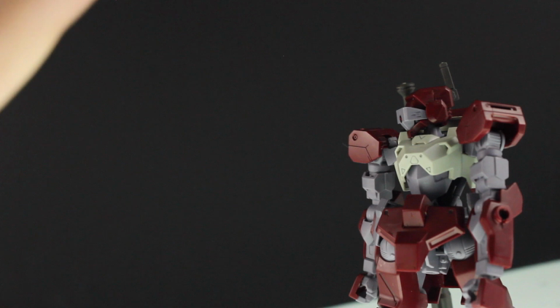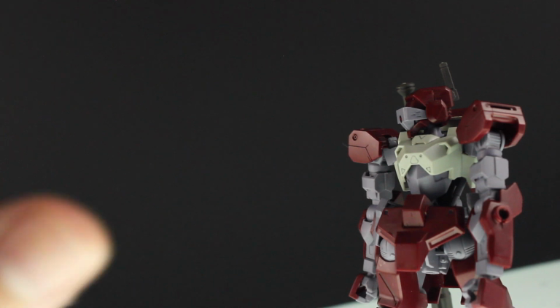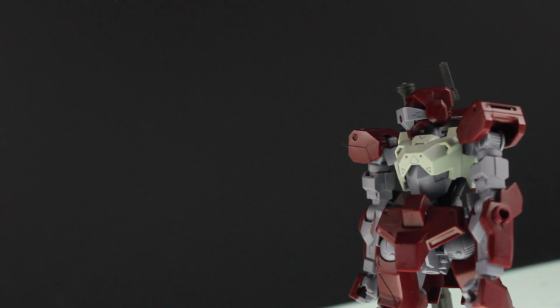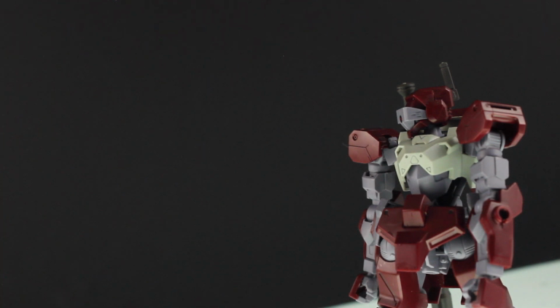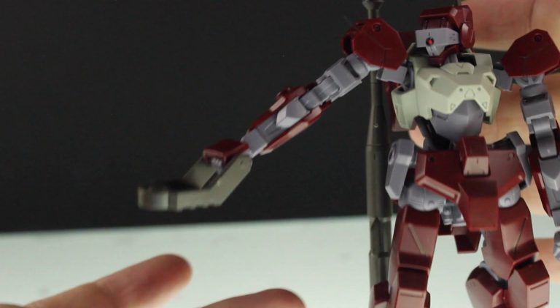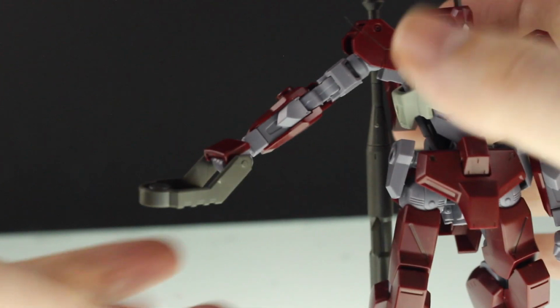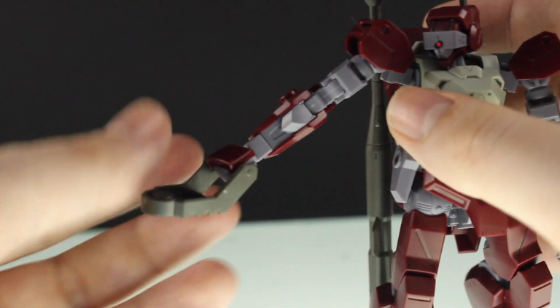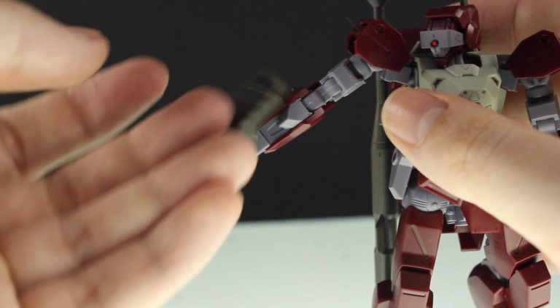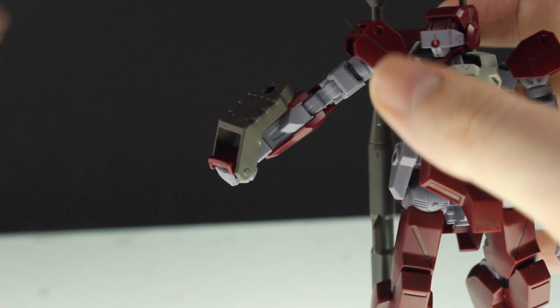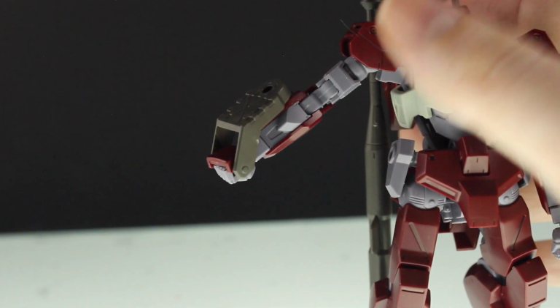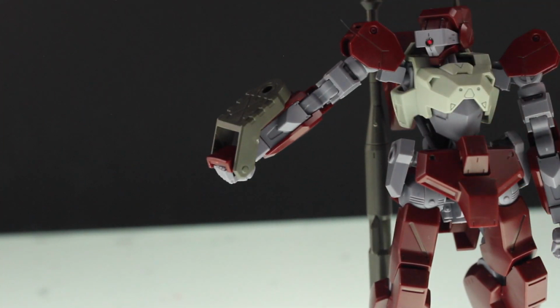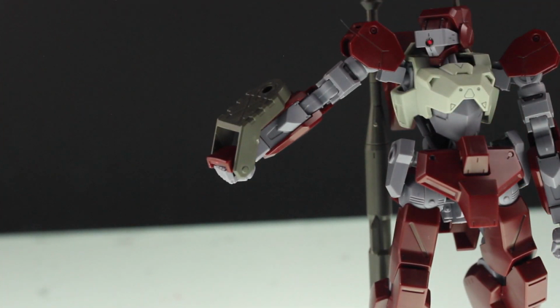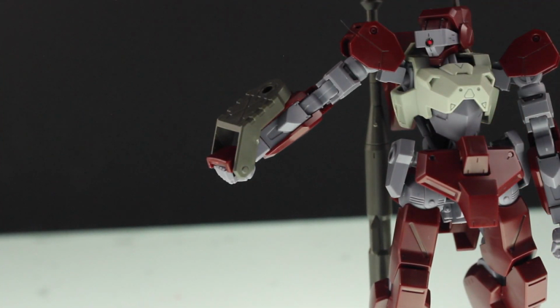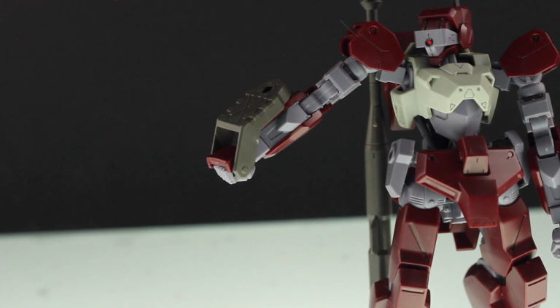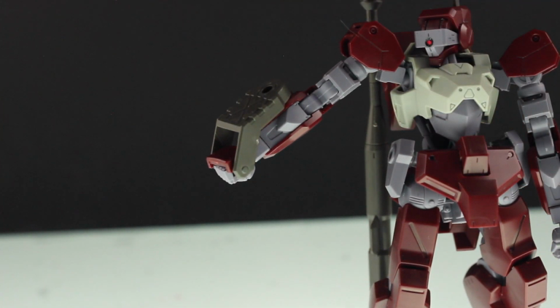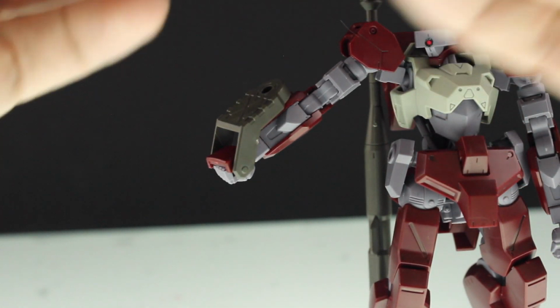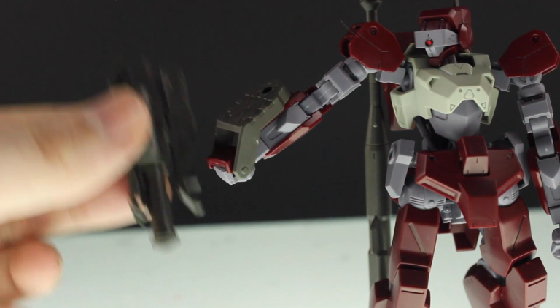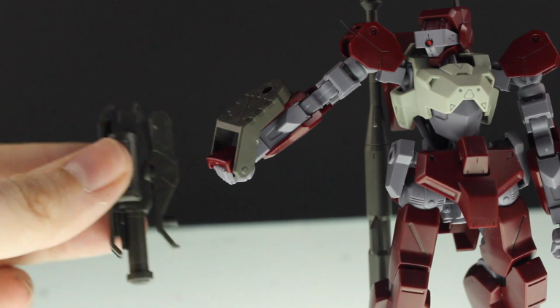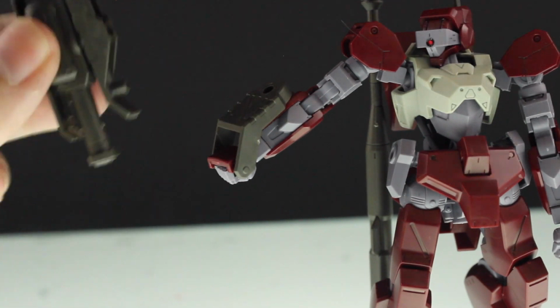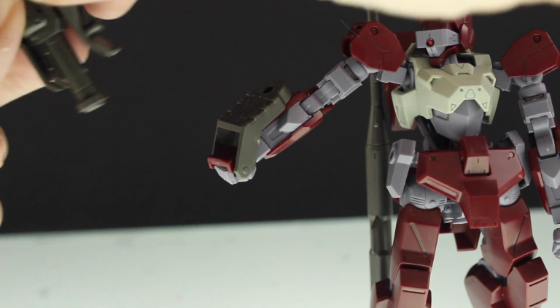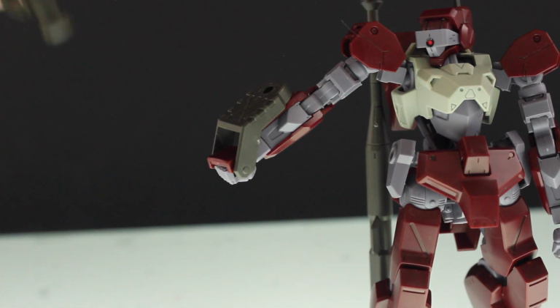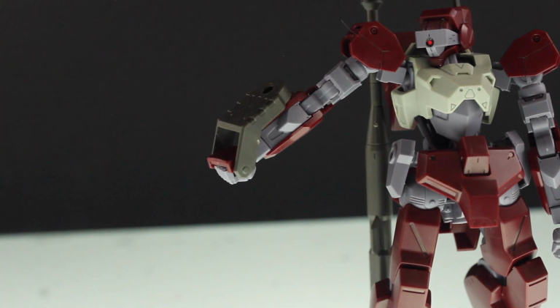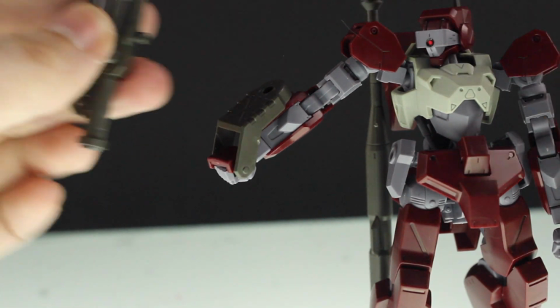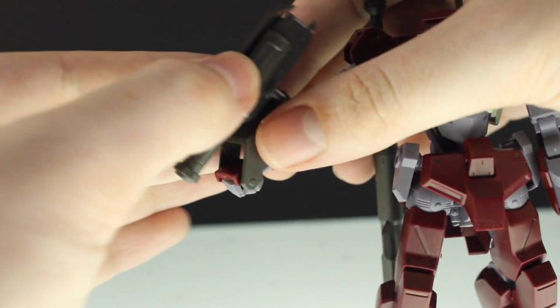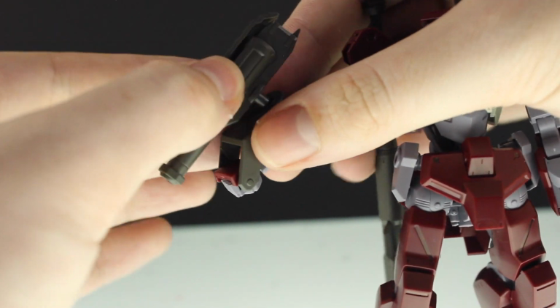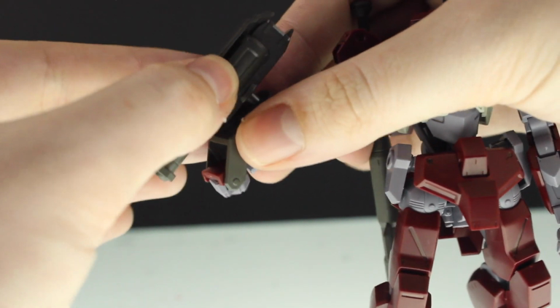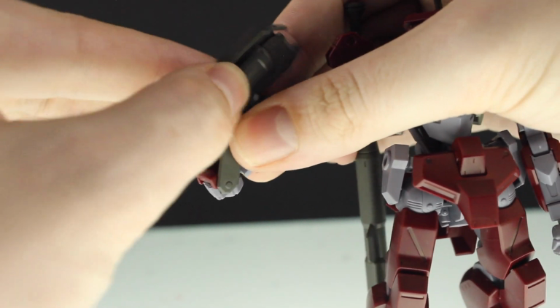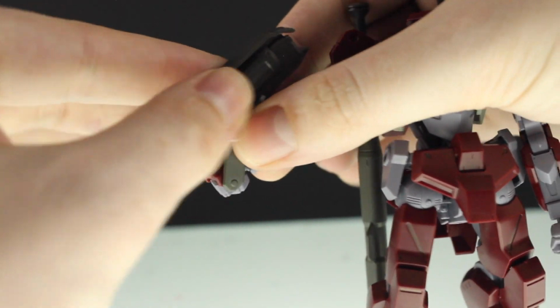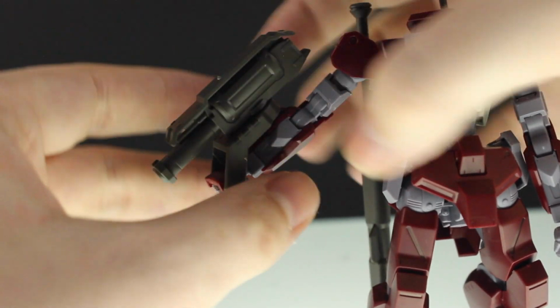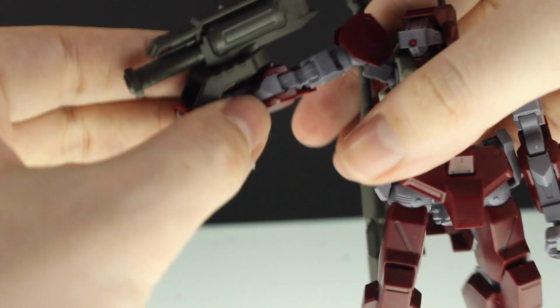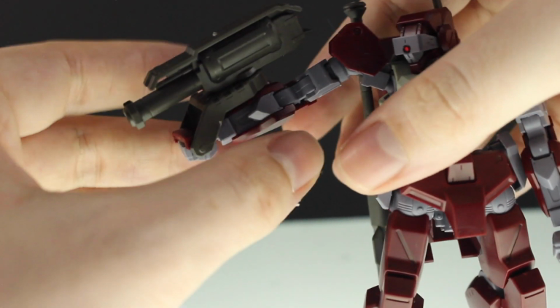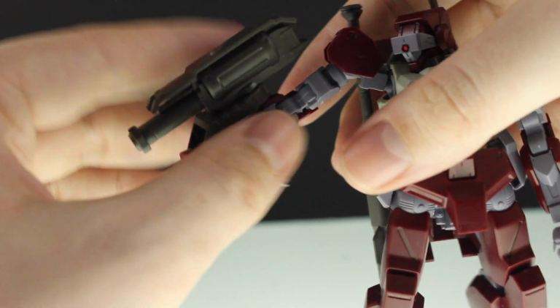Also in here we've got this little section that is for using with the launchers — just pull this part off, connect it on there, and then those can be used with the Shiden. So that's pretty cool.